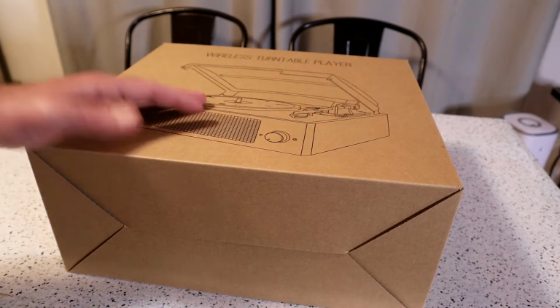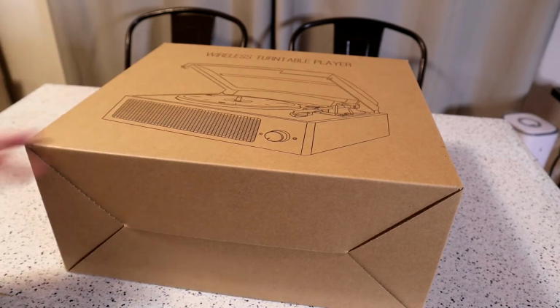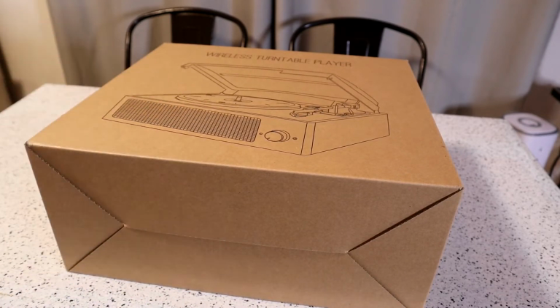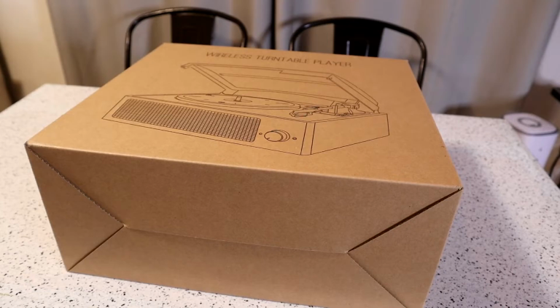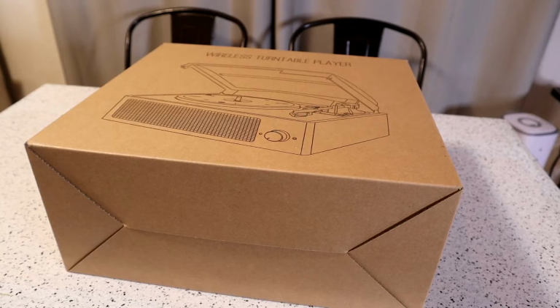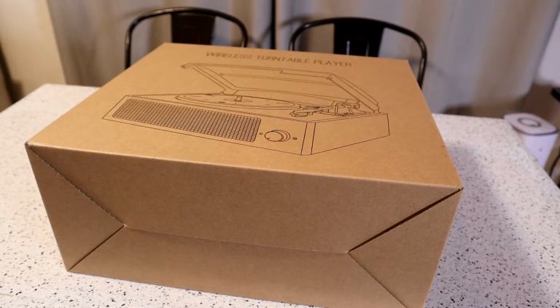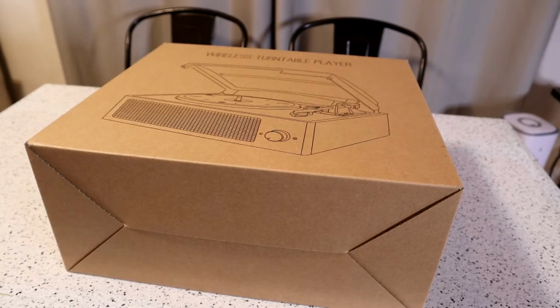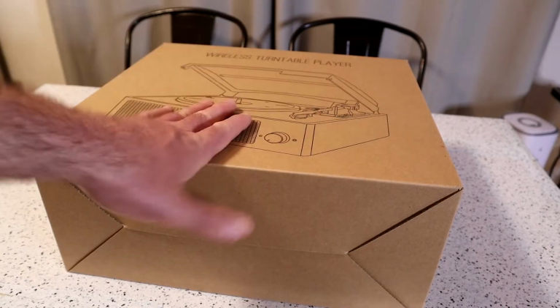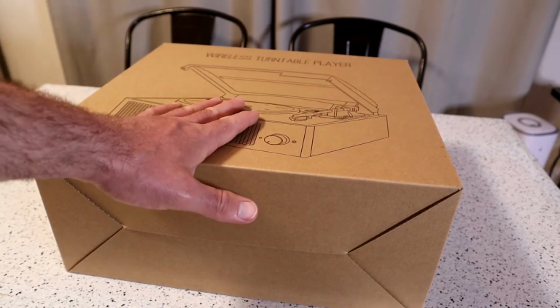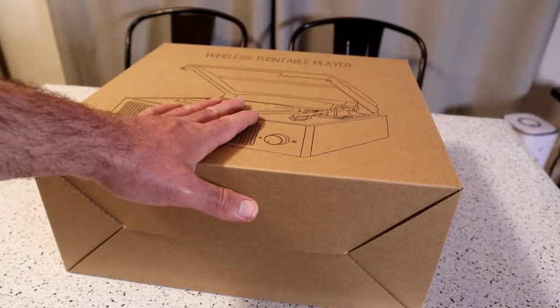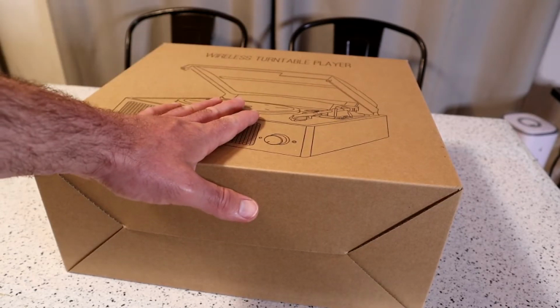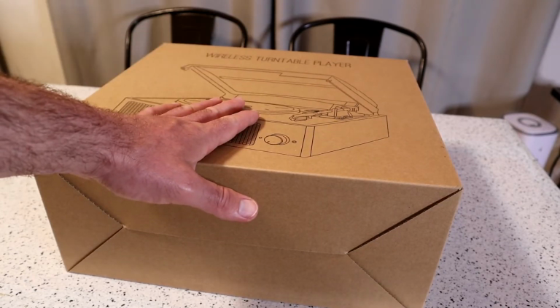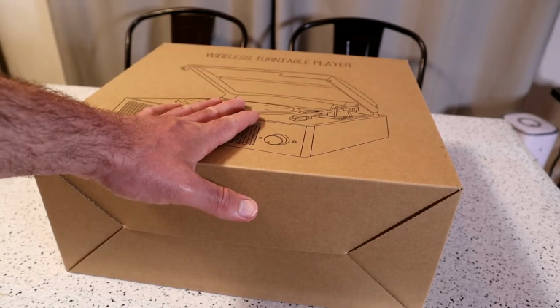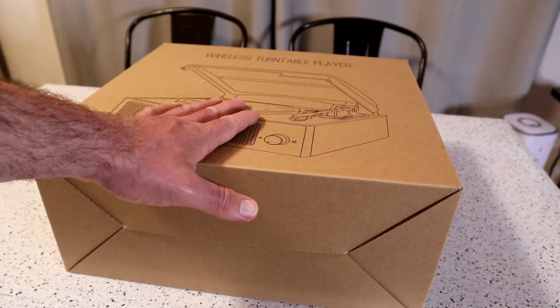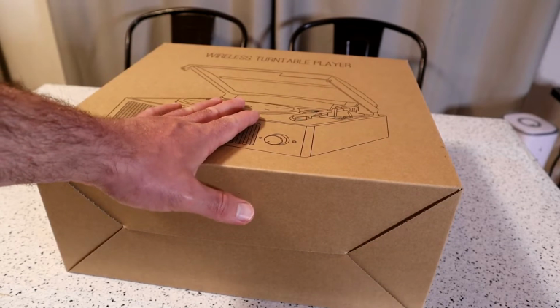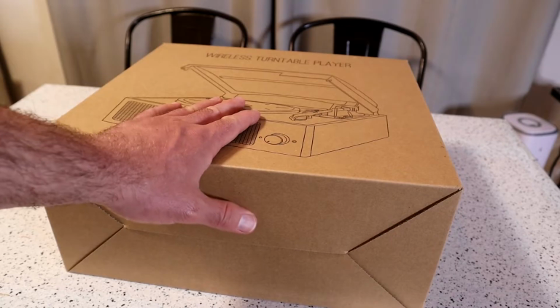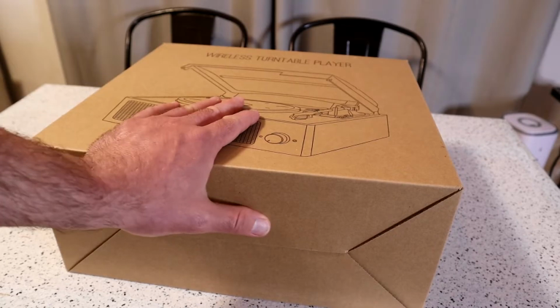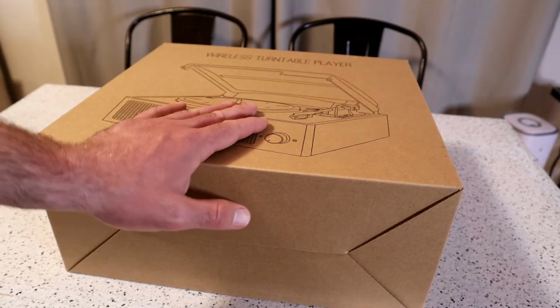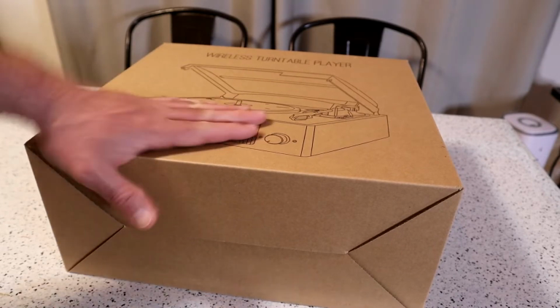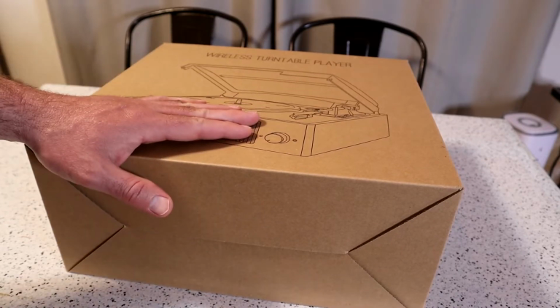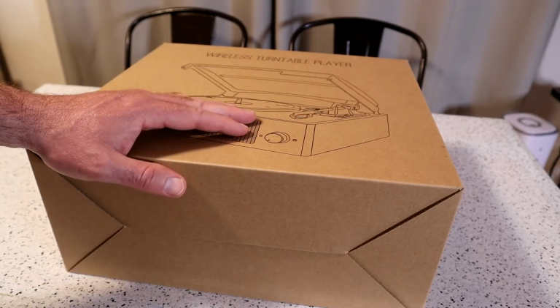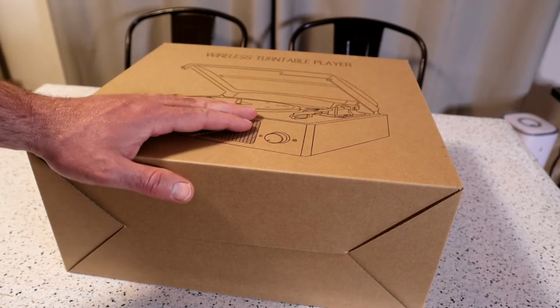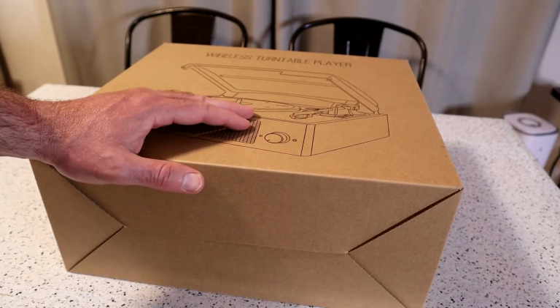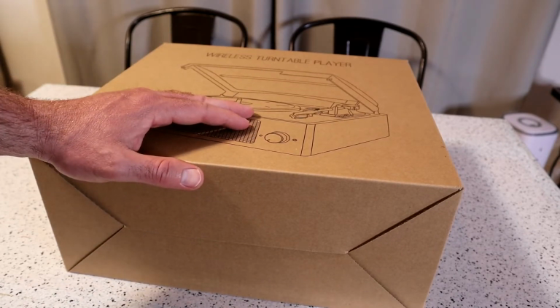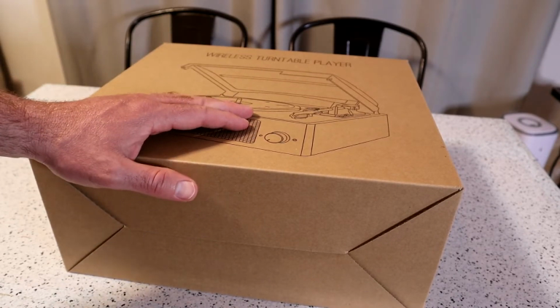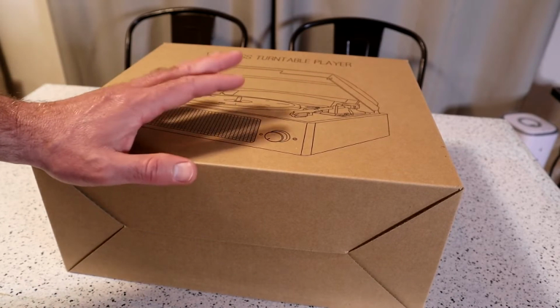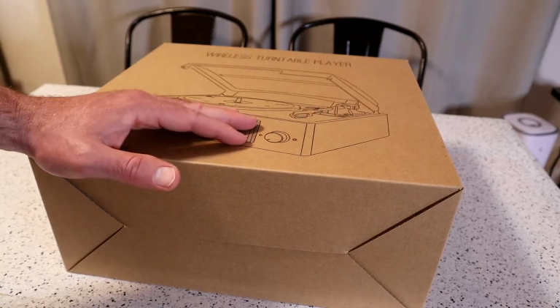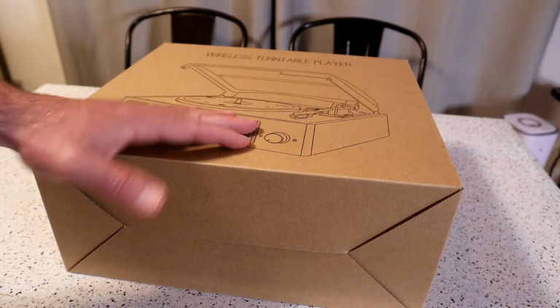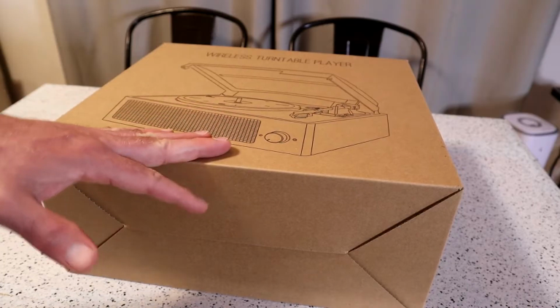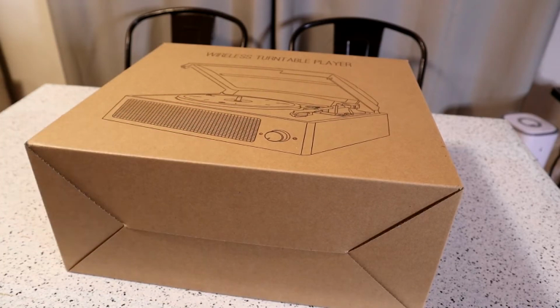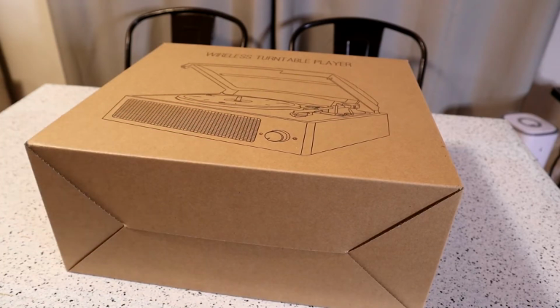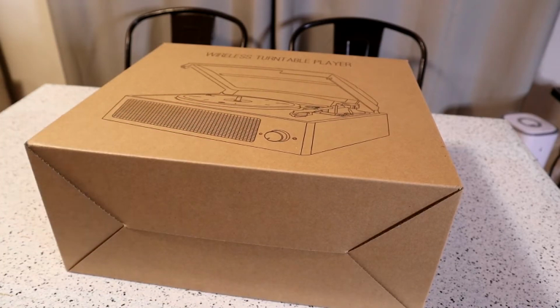So I decided to test it out. For that price — I mean, you can't even fill up your gas tank. Half your gas tank for that price. Actually, every time you fill up your gas tank, it's like two or maybe even three of these record players.